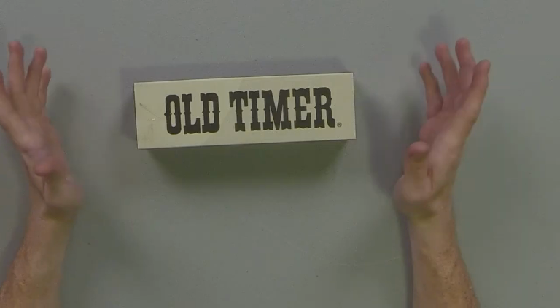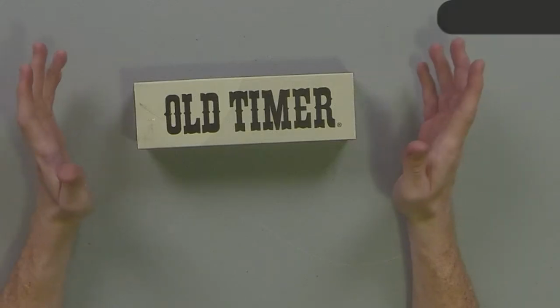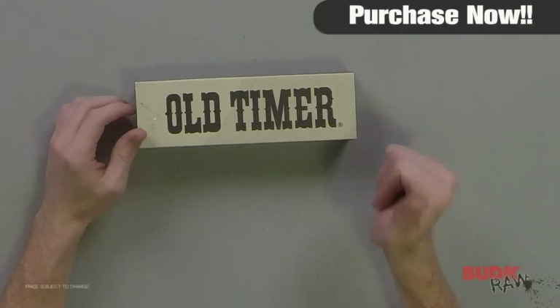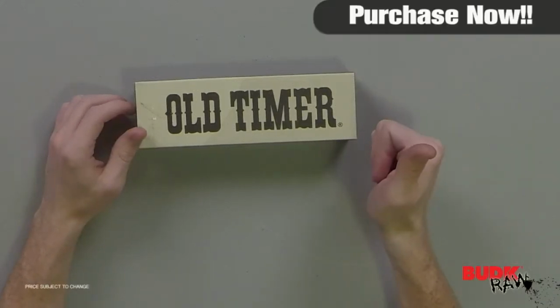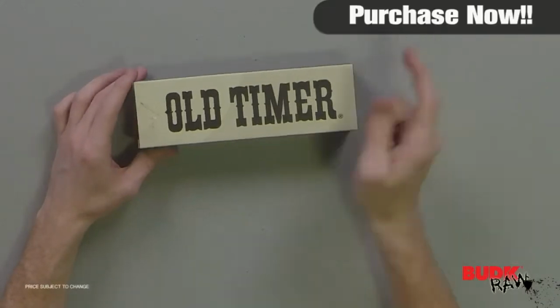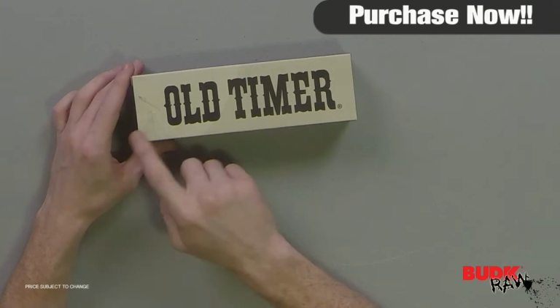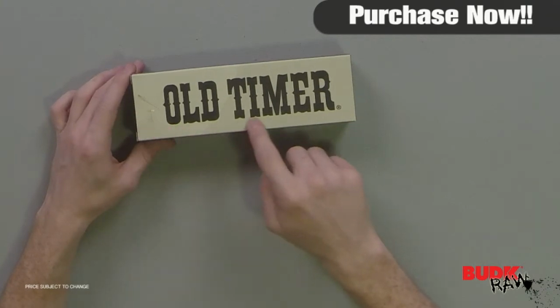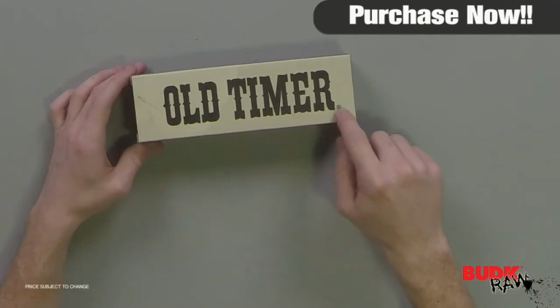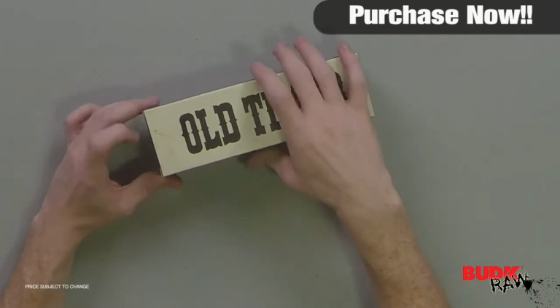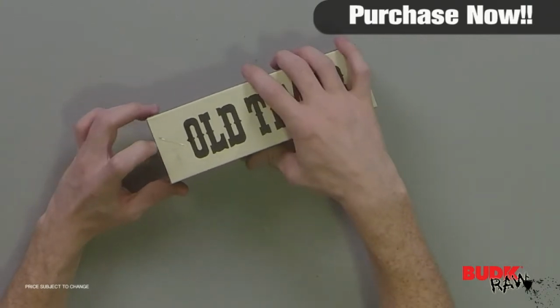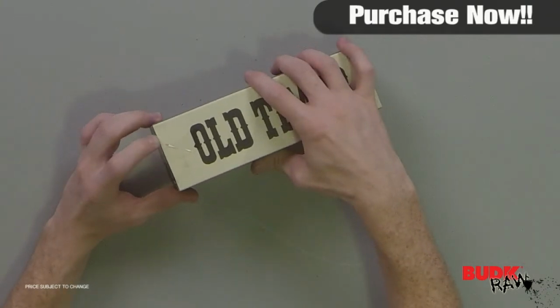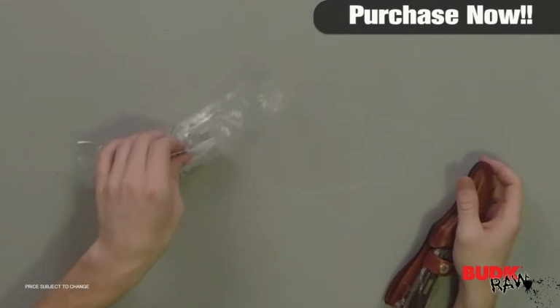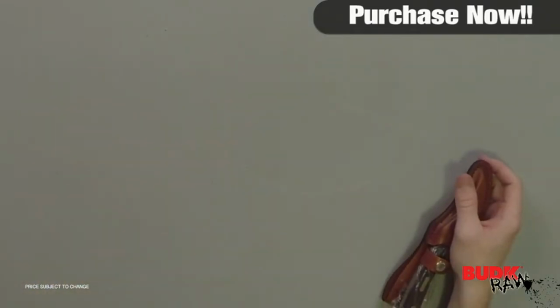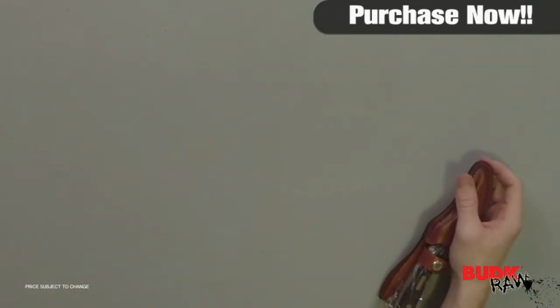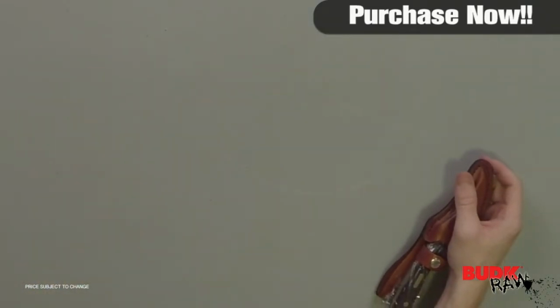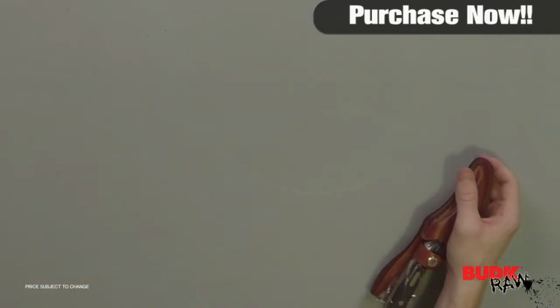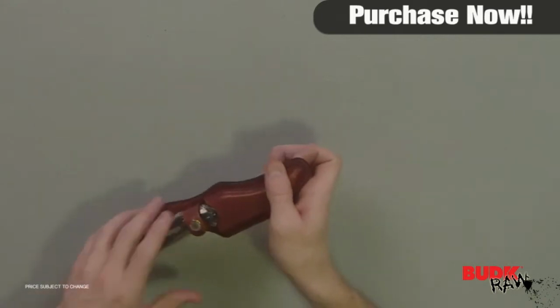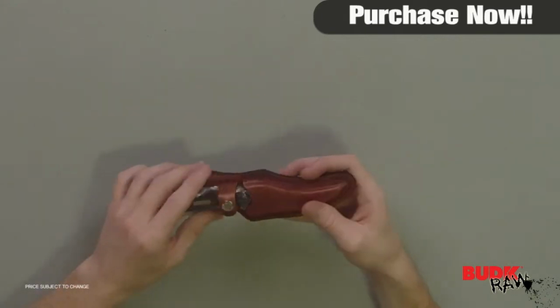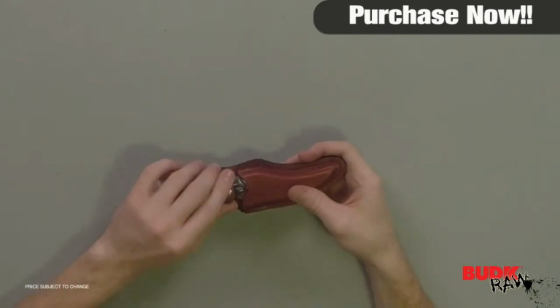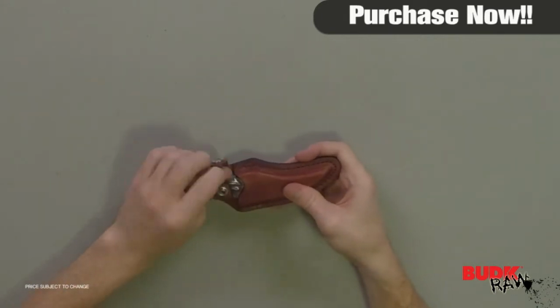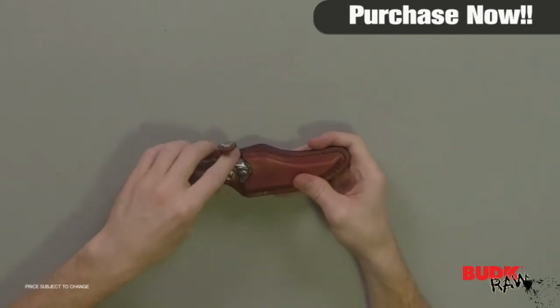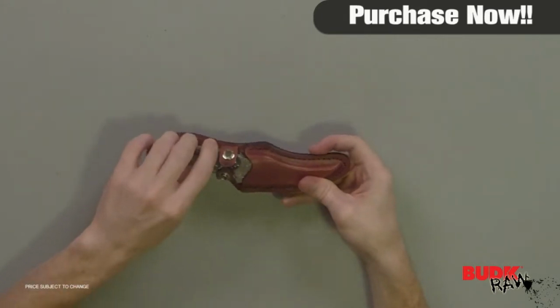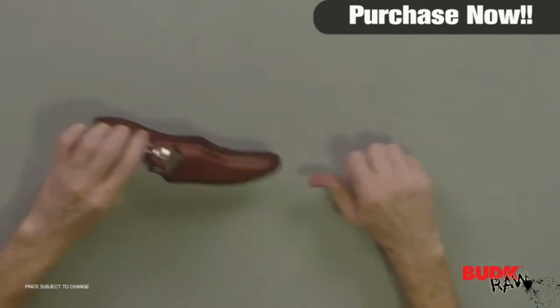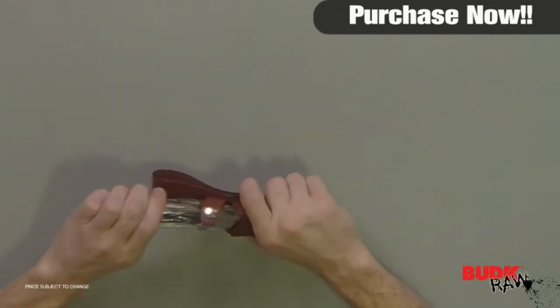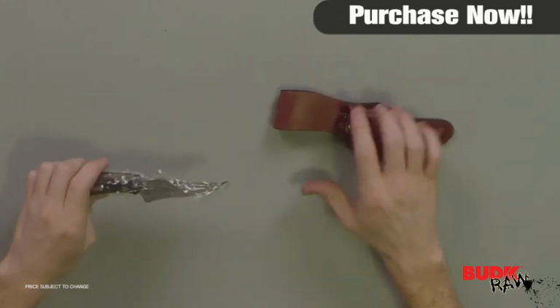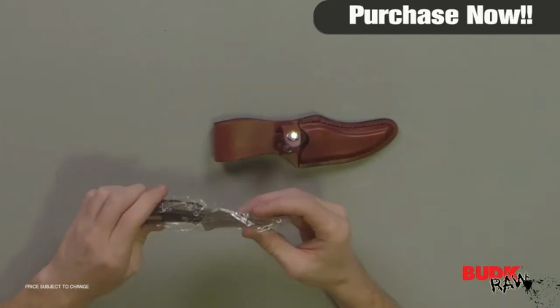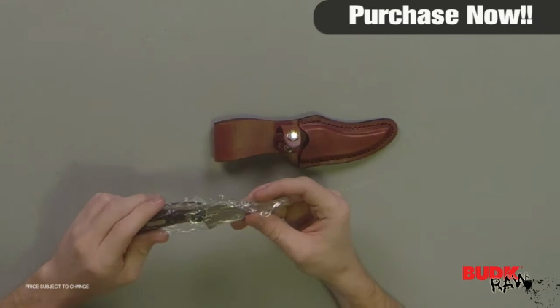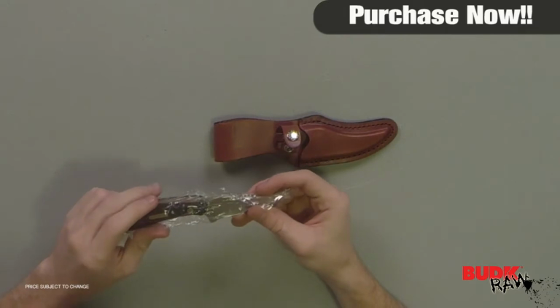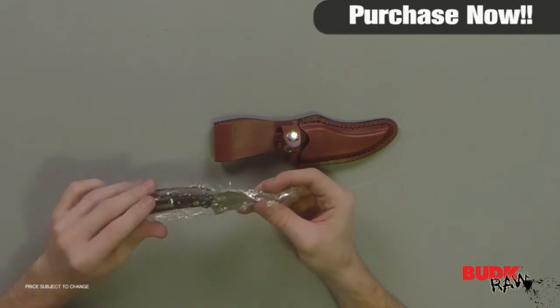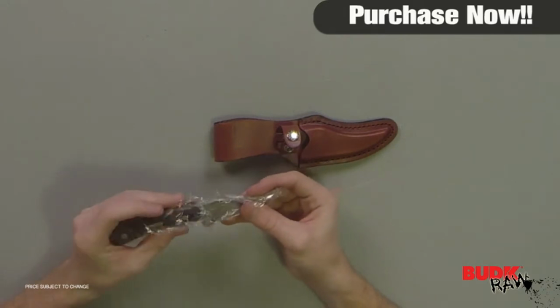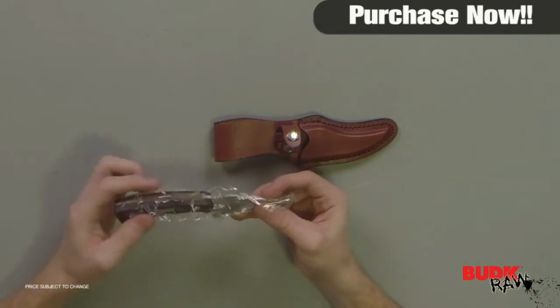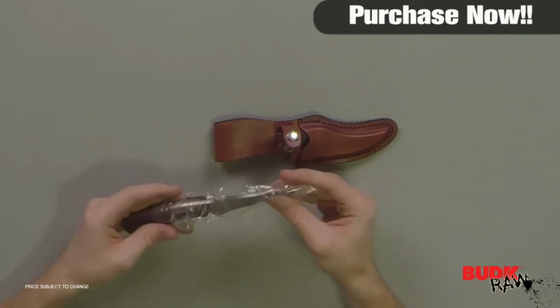Hi, I'm Doug Marchant and thanks for watching. Here we have the Strayed sharp finger knife. It retails for $27 but it's on sale for $17.99. Designed to reduce hand fatigue, these super sharp knives from Strayed will be a valuable tool in the field.